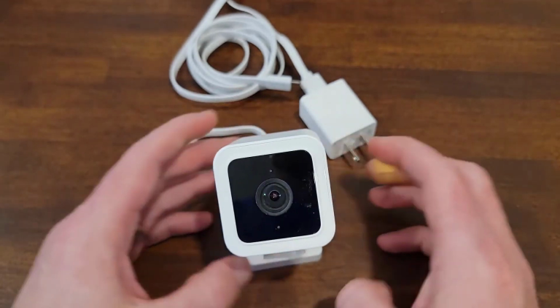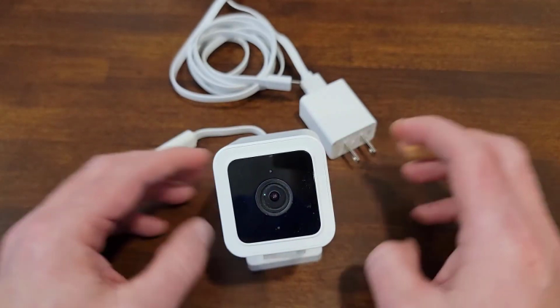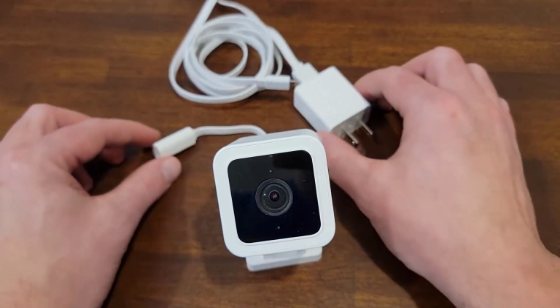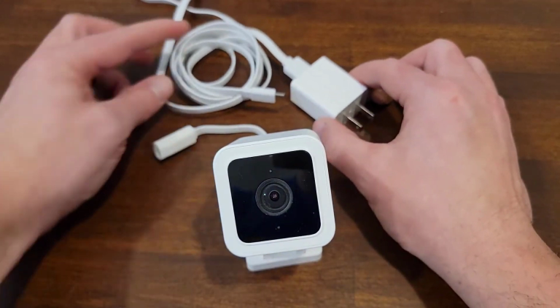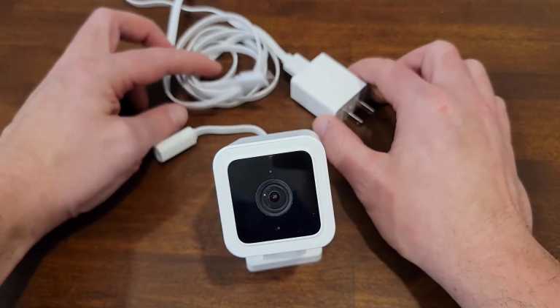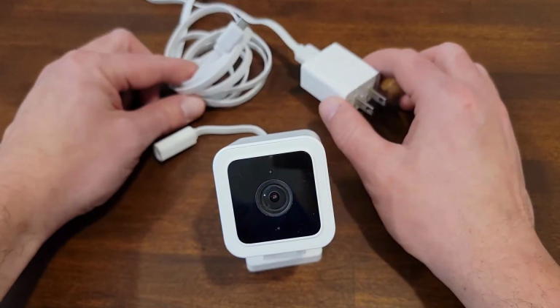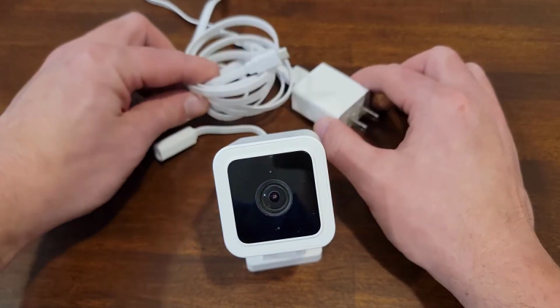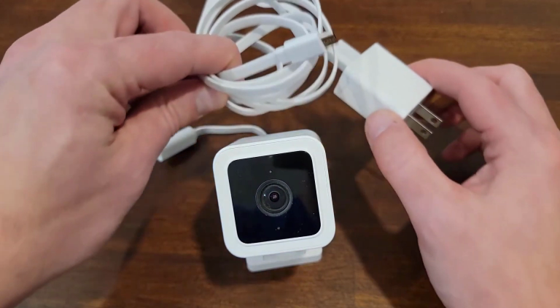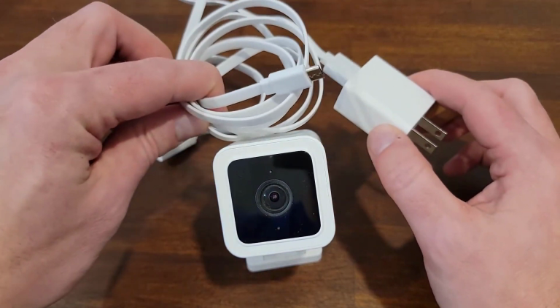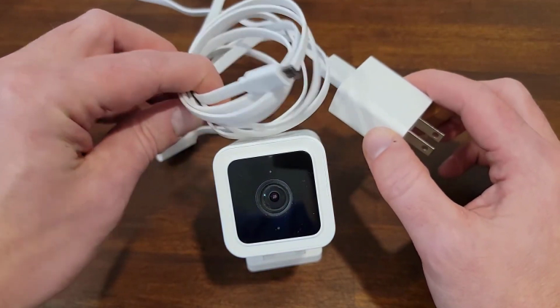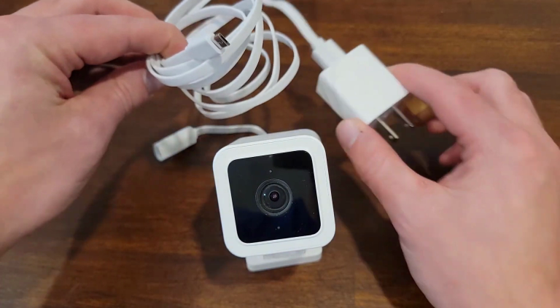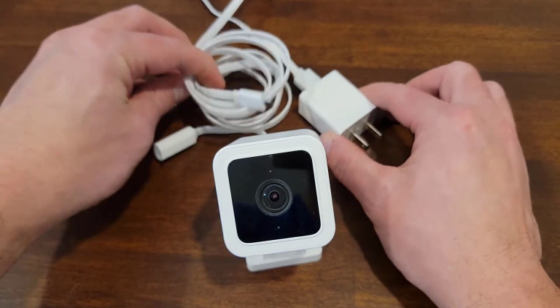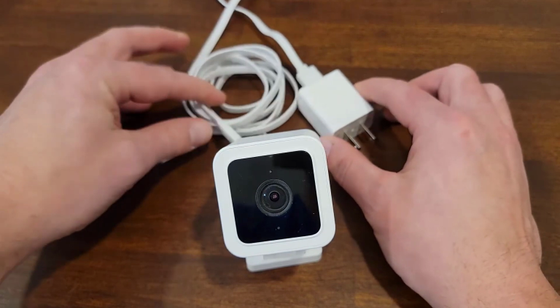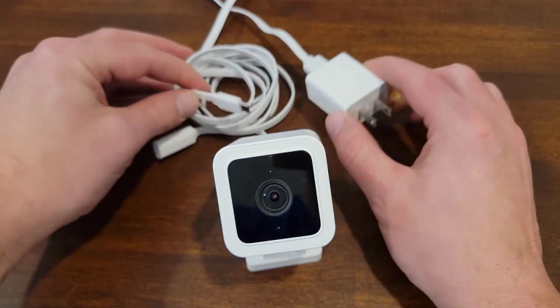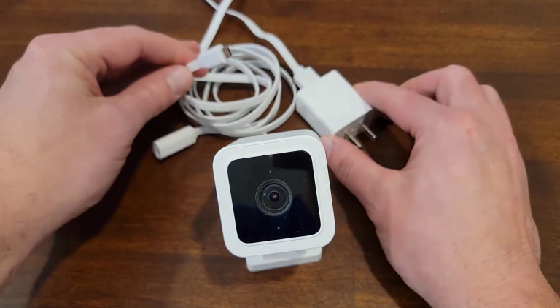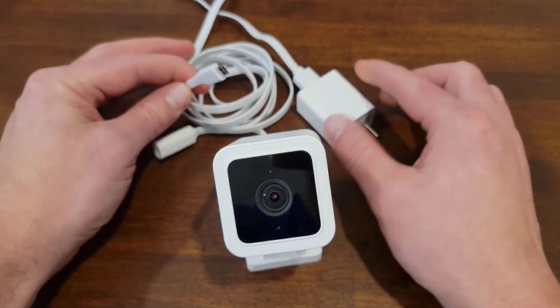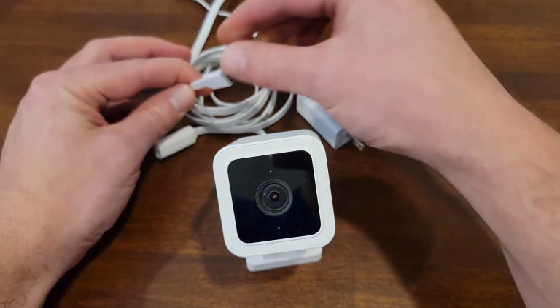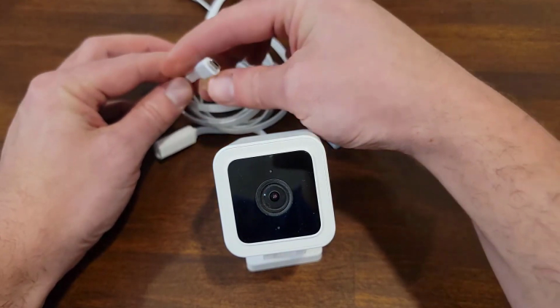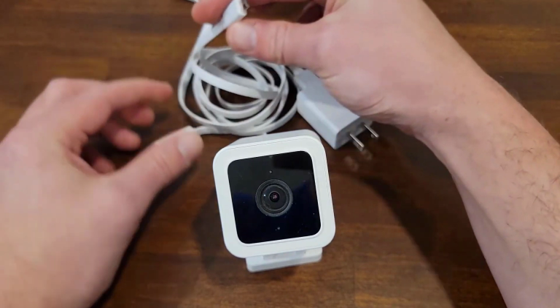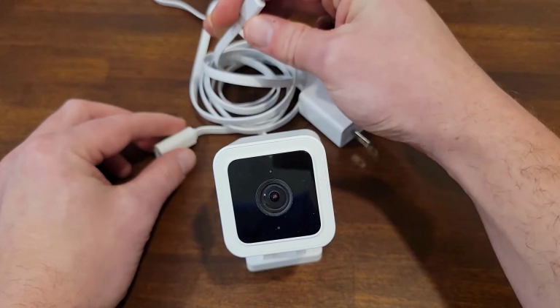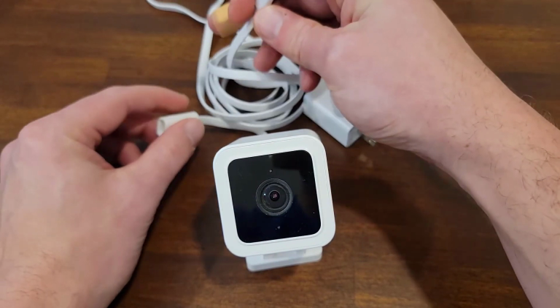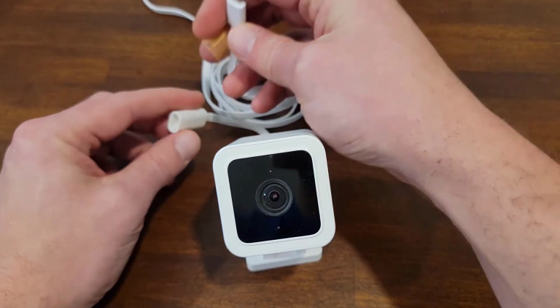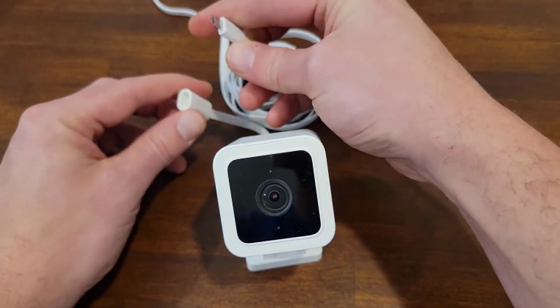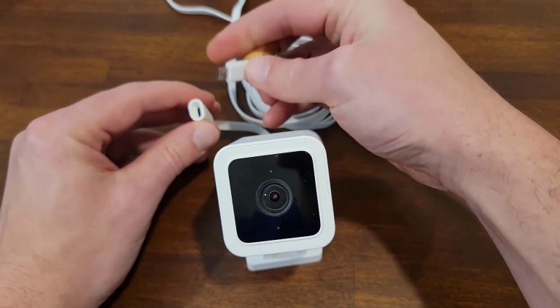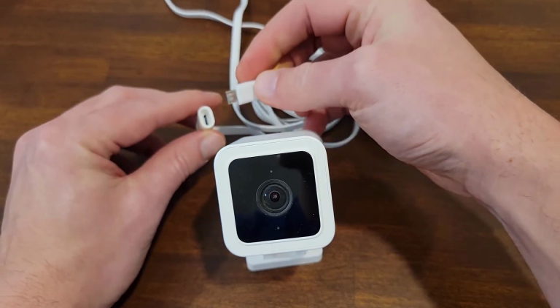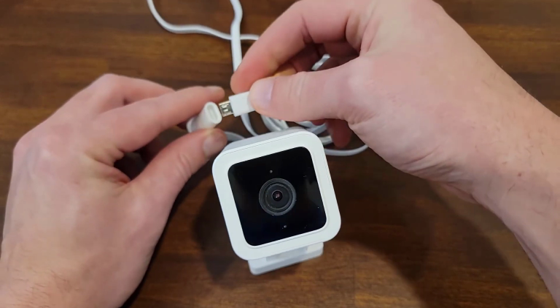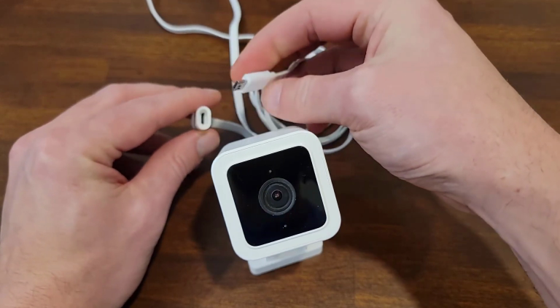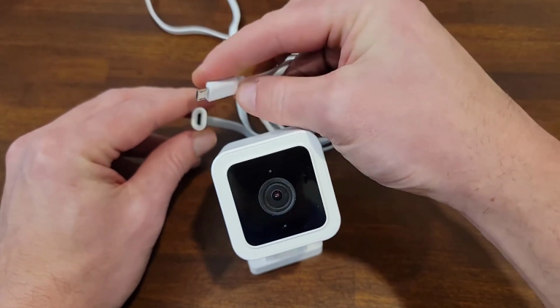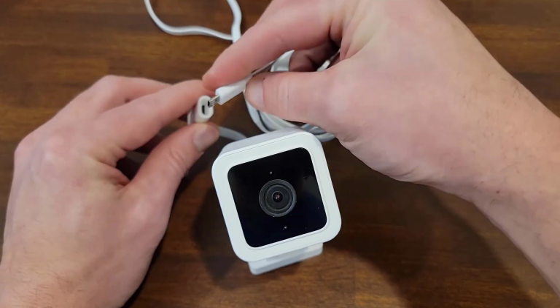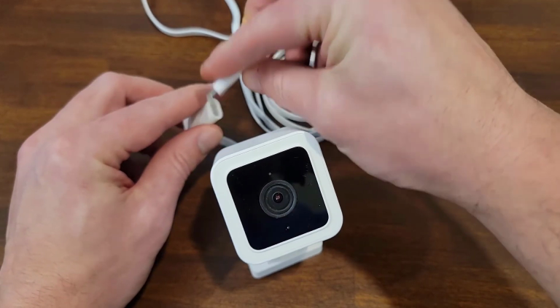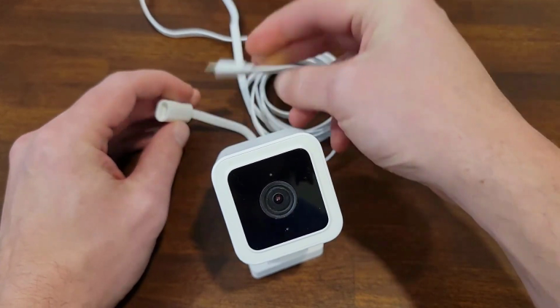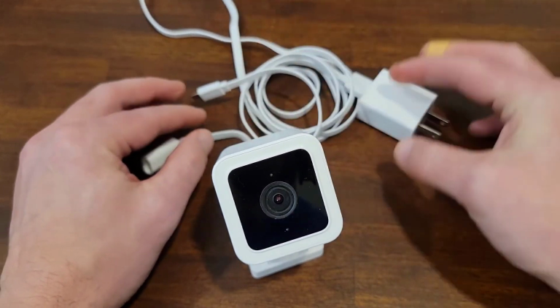You've got your USB connection — this is the only plug you really have to deal with. You might need some extension cords or different means if you want to string it out further, but this just hooks in there.